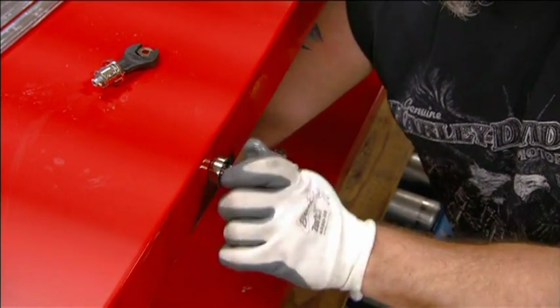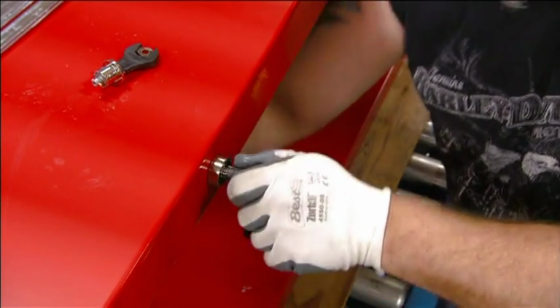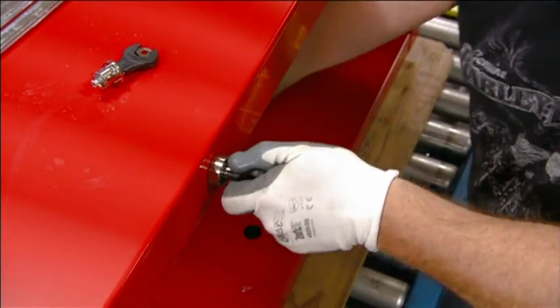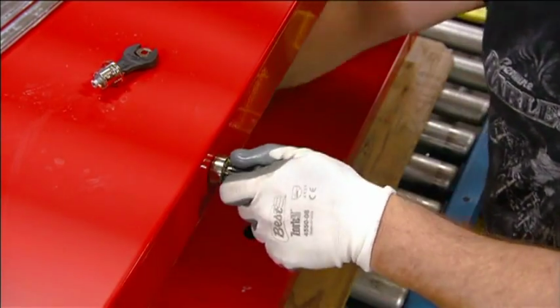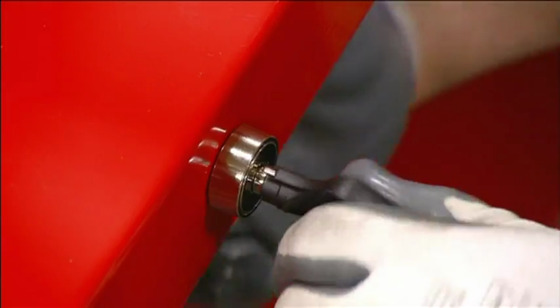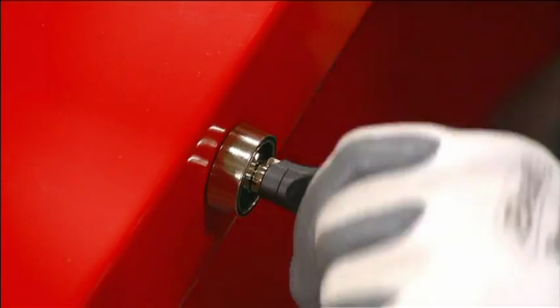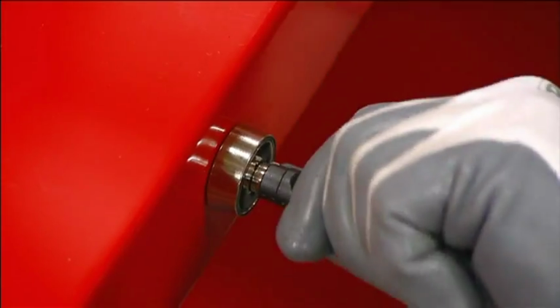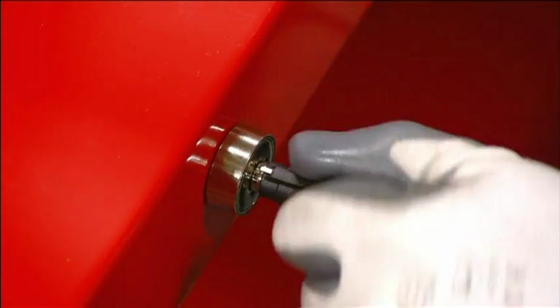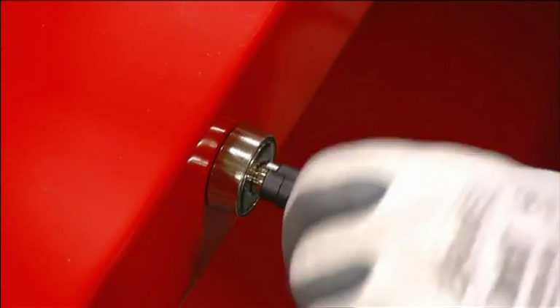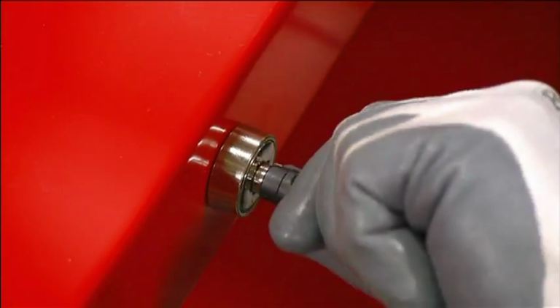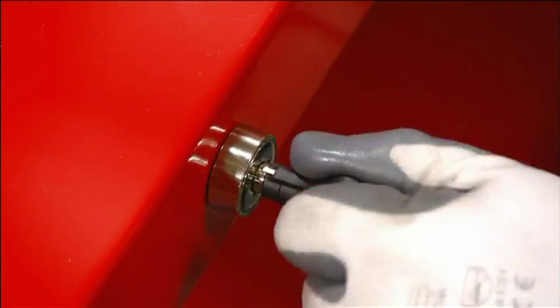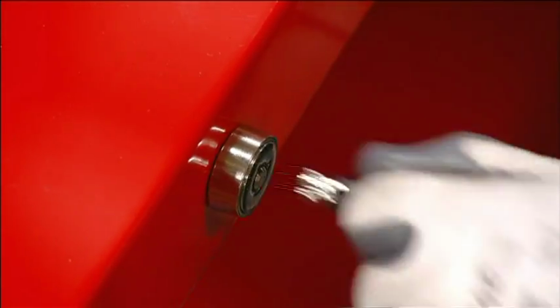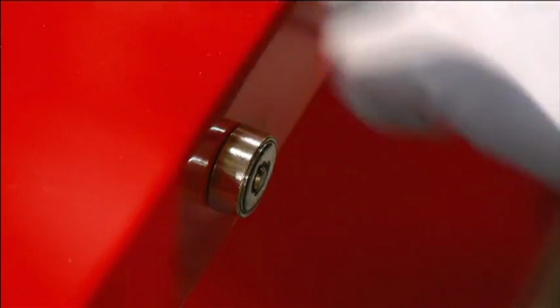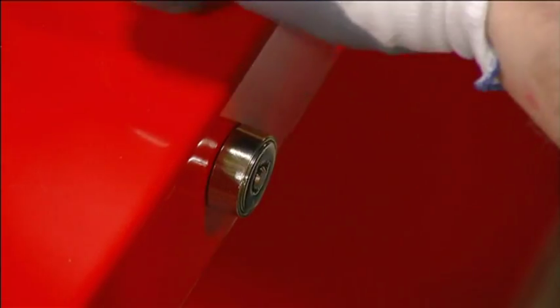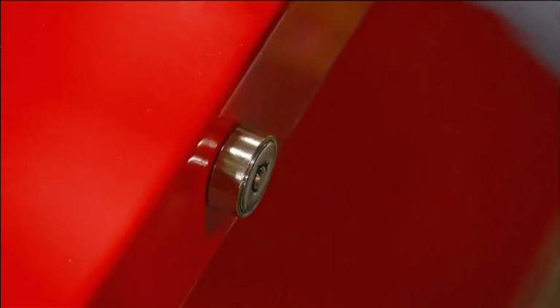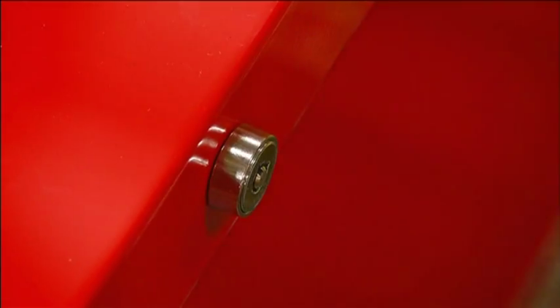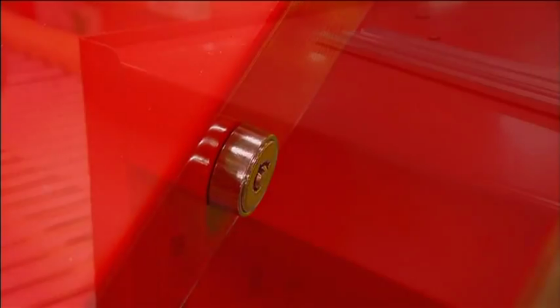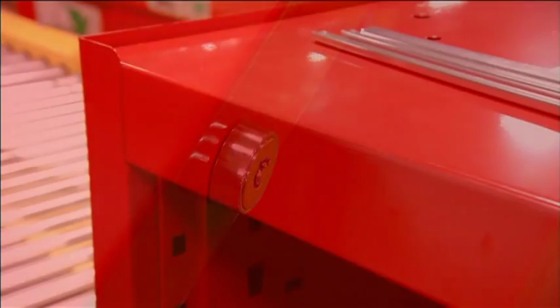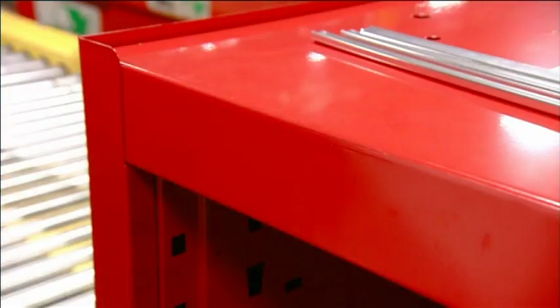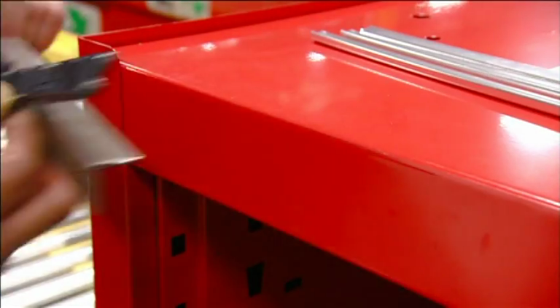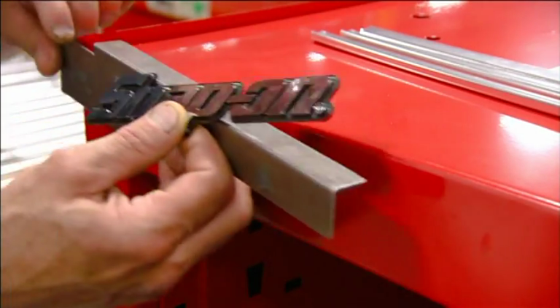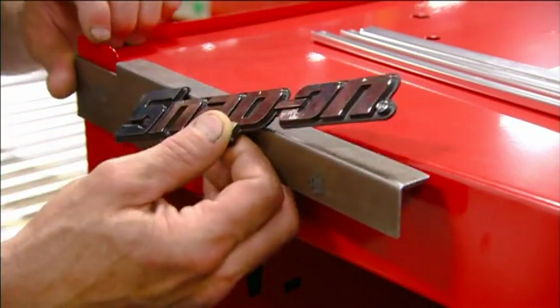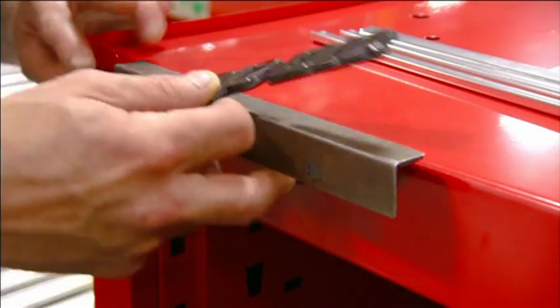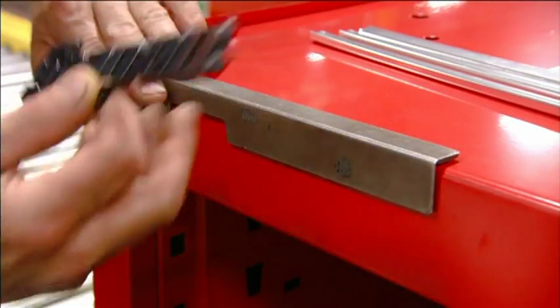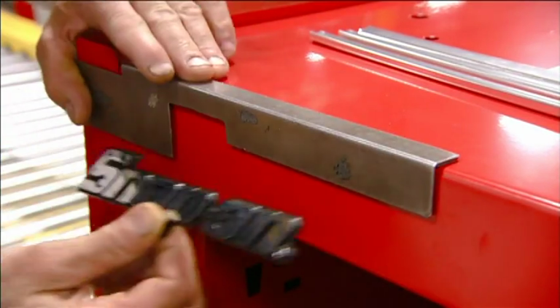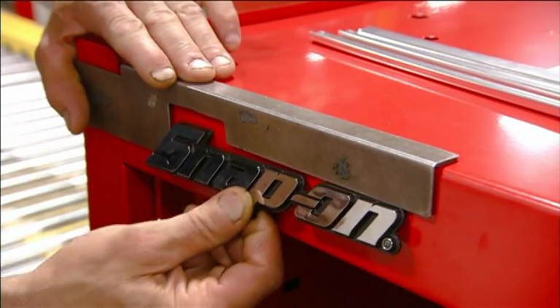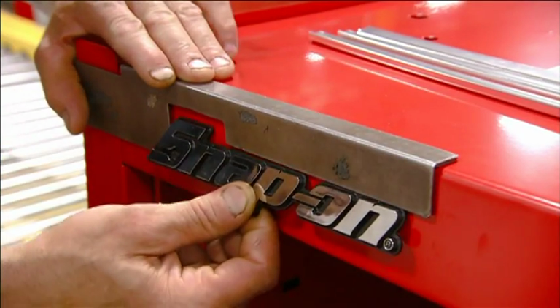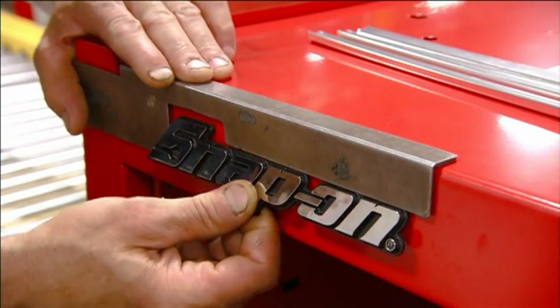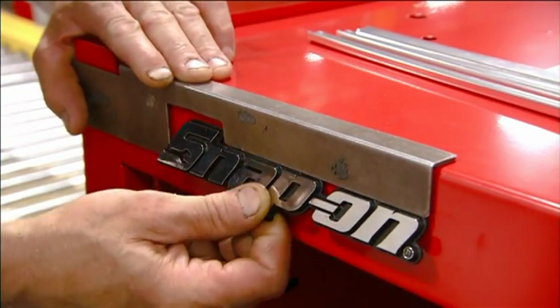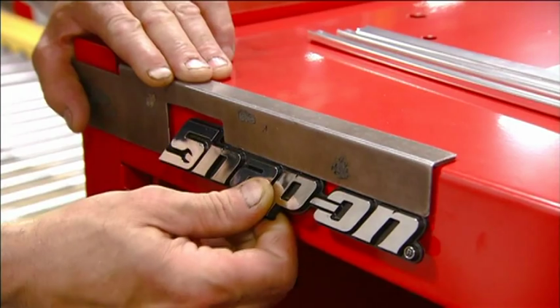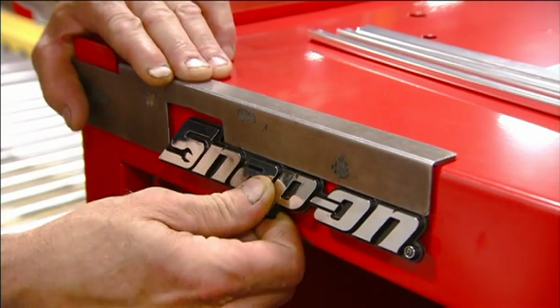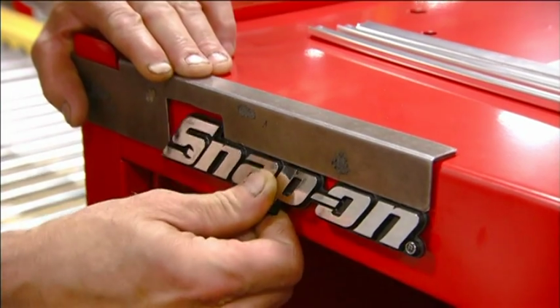They install the rest of the locking mechanisms on the front of the cabinet. Then, using a guide, they press the adhesive-backed logo into place.